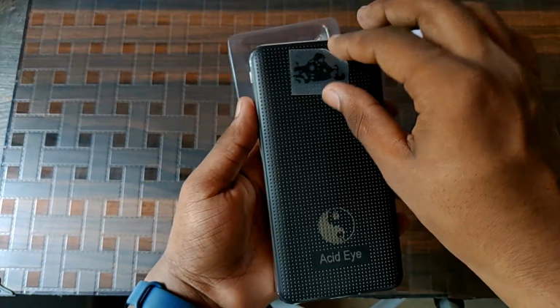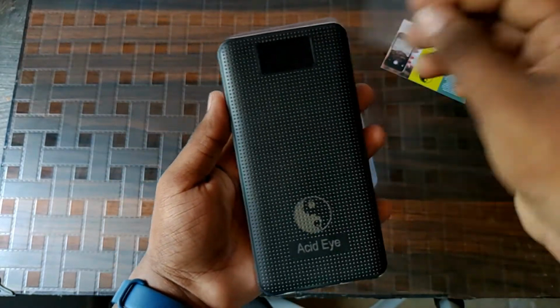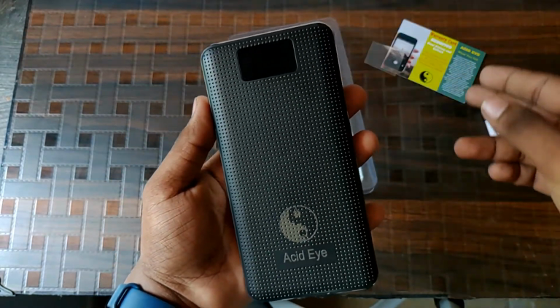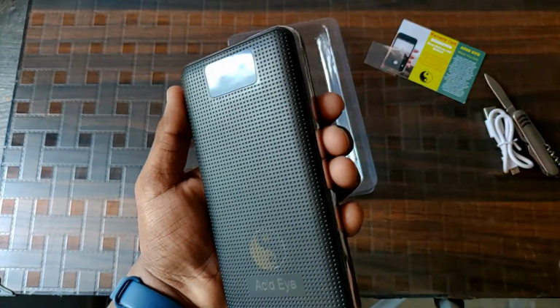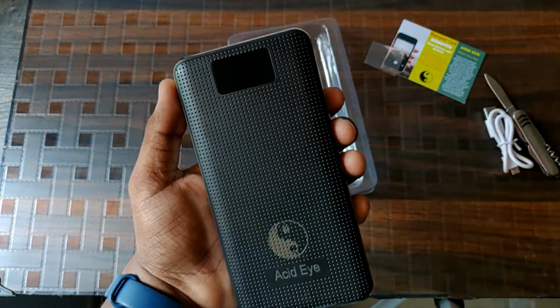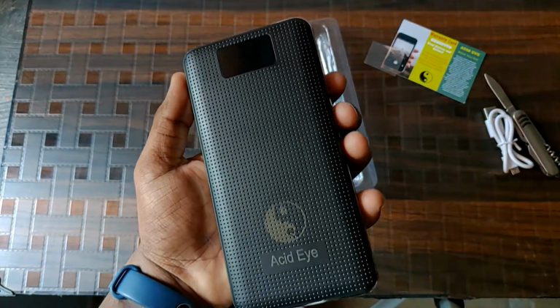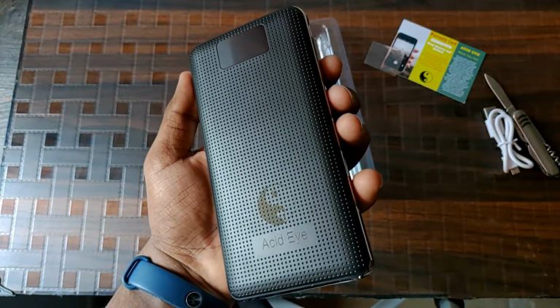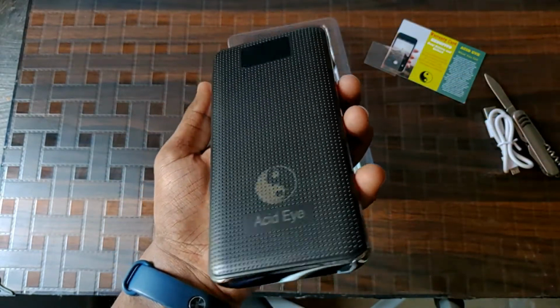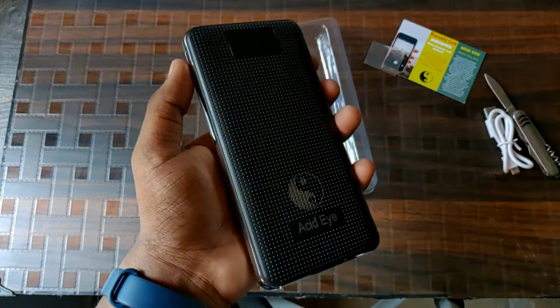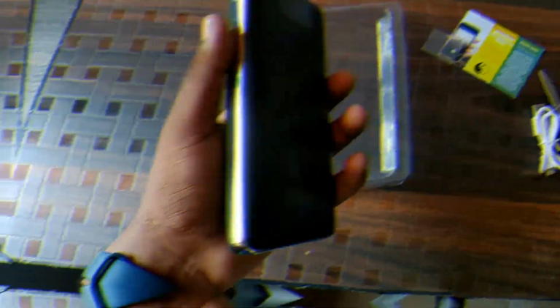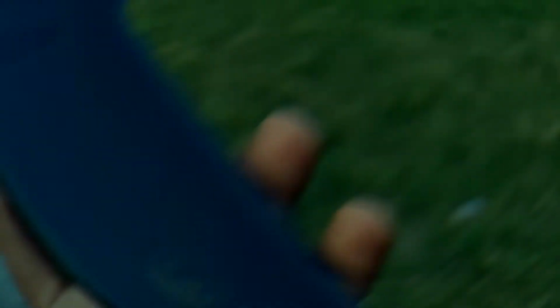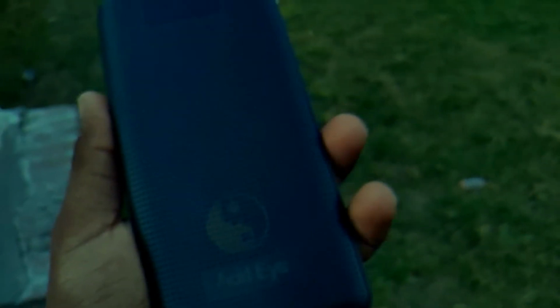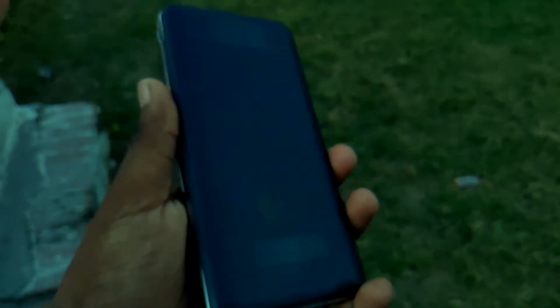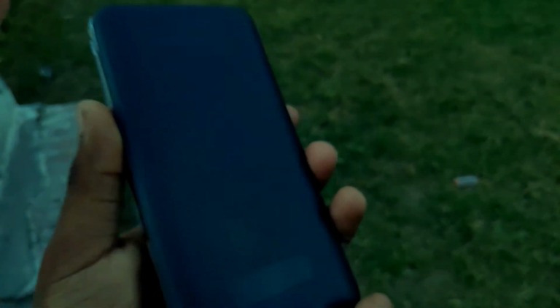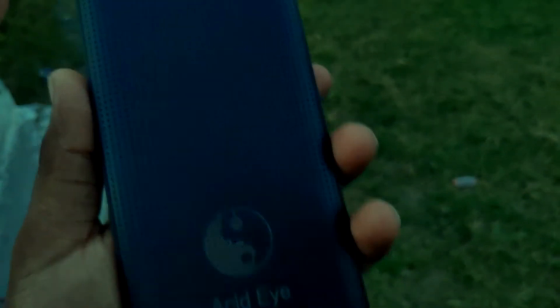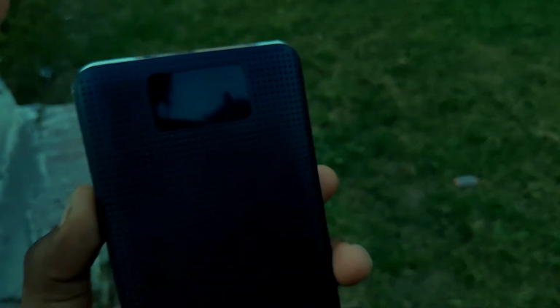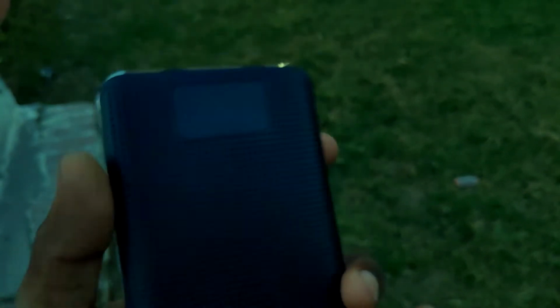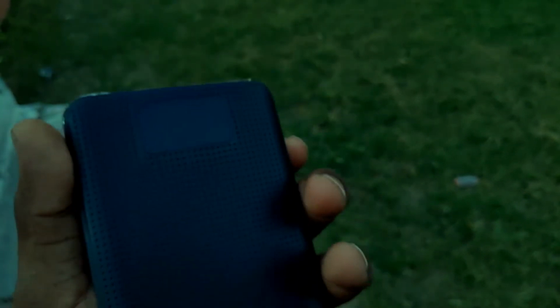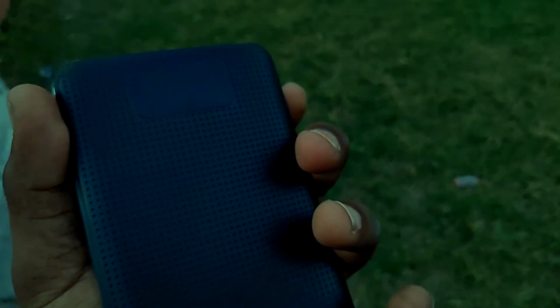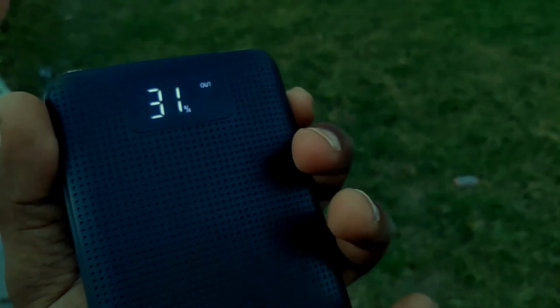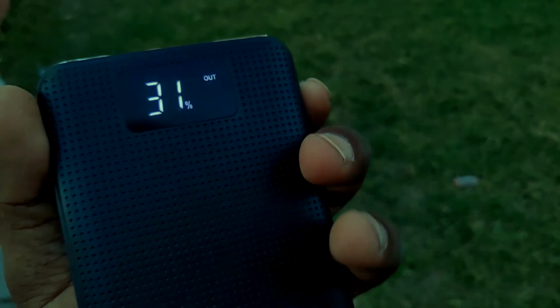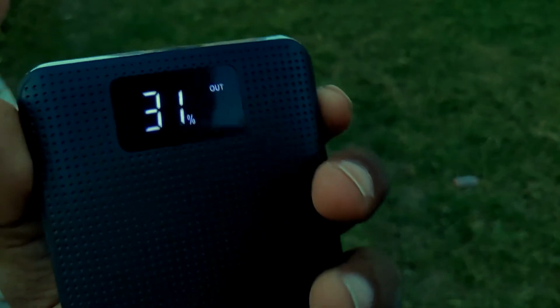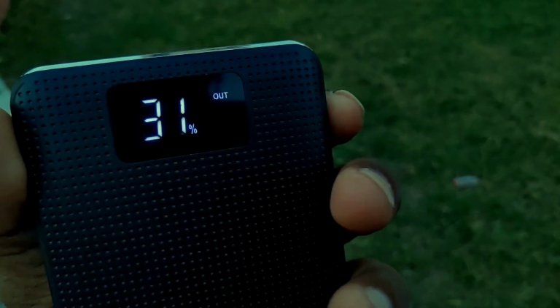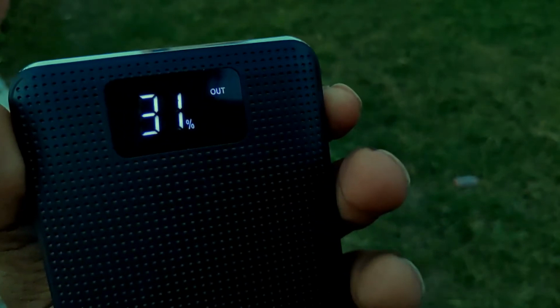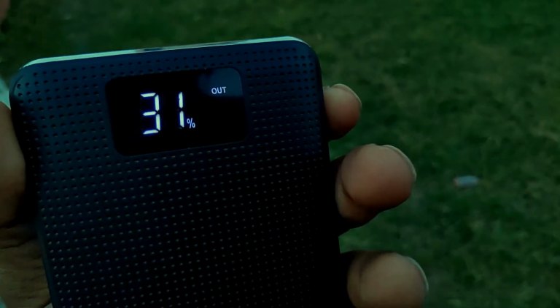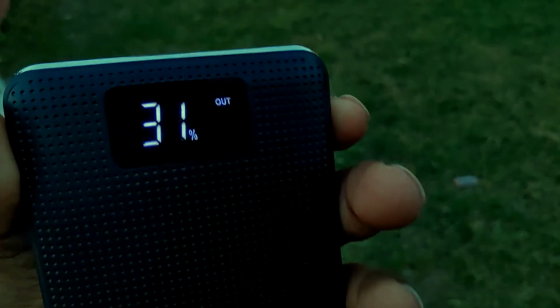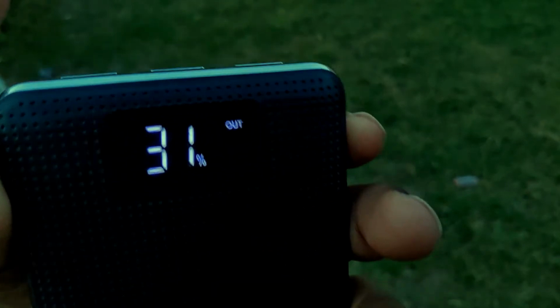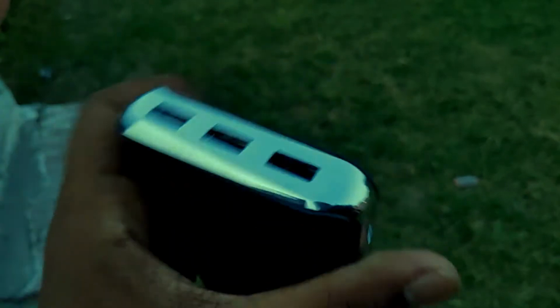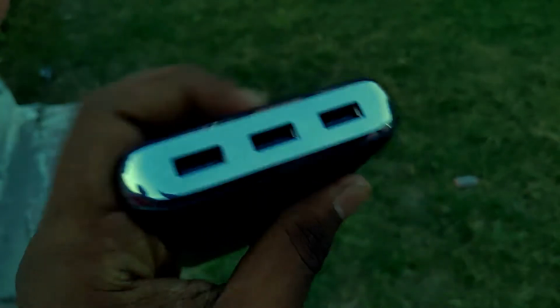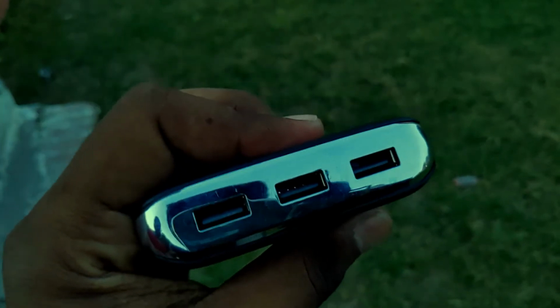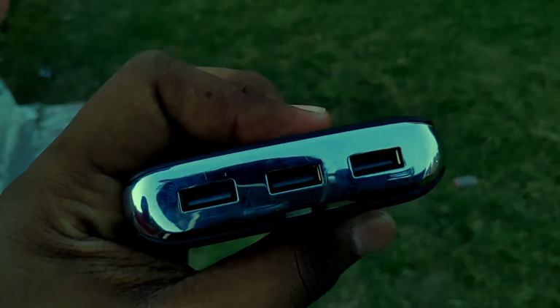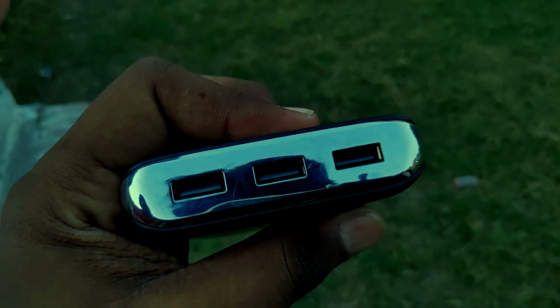Finally, we can see the power bank, which has quite a decent design. Peeling the plastic off from the LCD screen, we can now have a complete look at the power bank. On the front, we can see a dotted kind of design, and we also see an LCD screen which shows the remaining charge of the power bank.